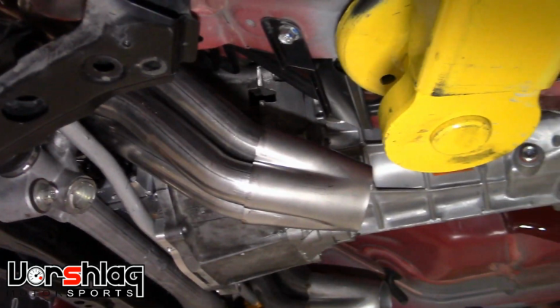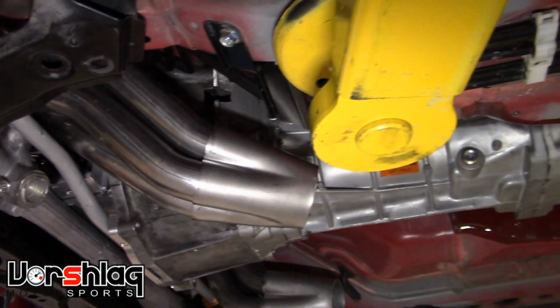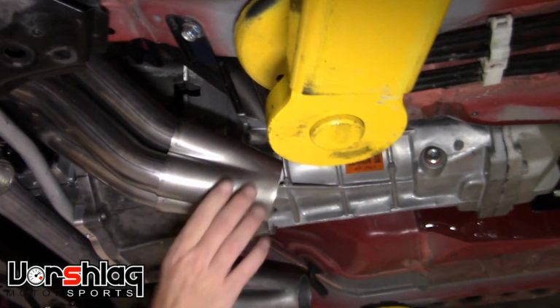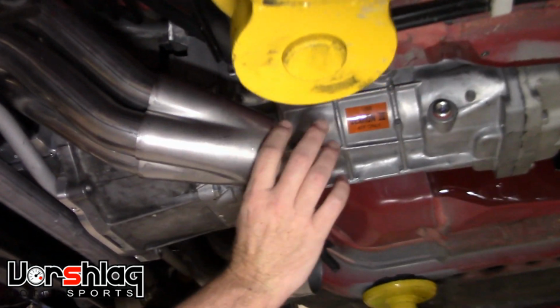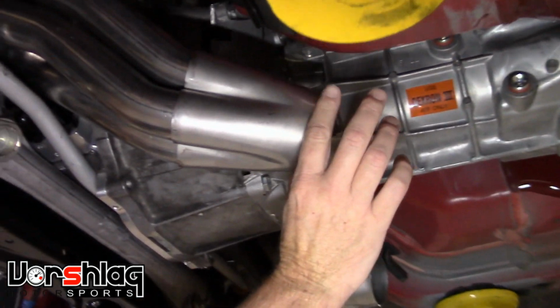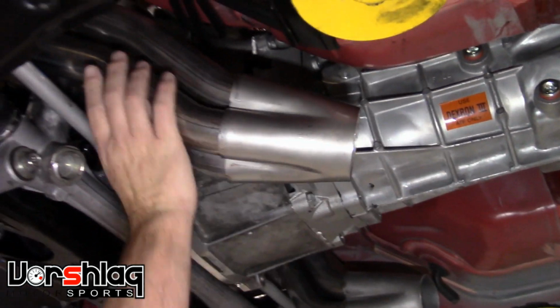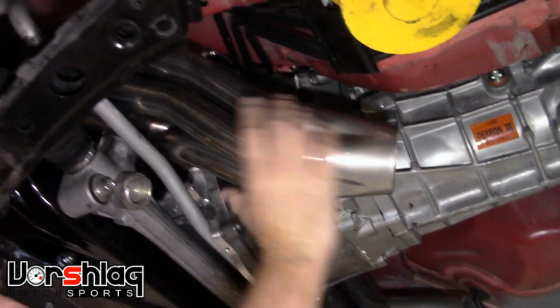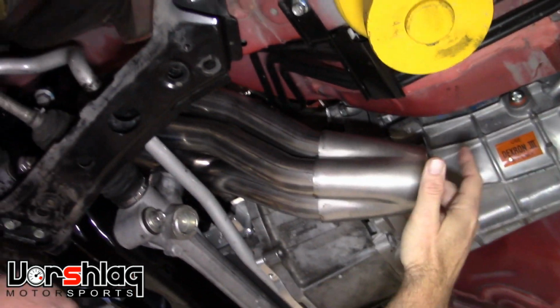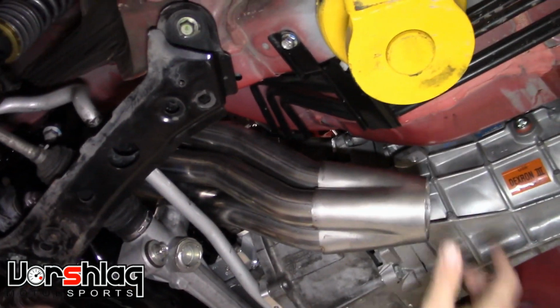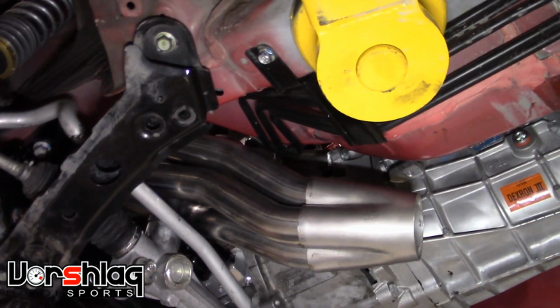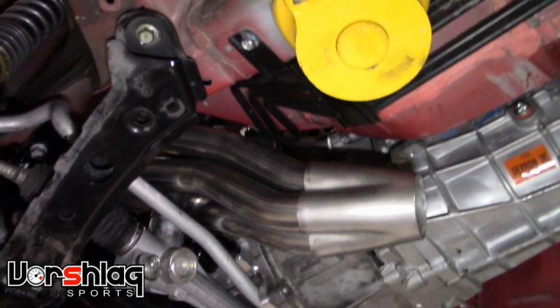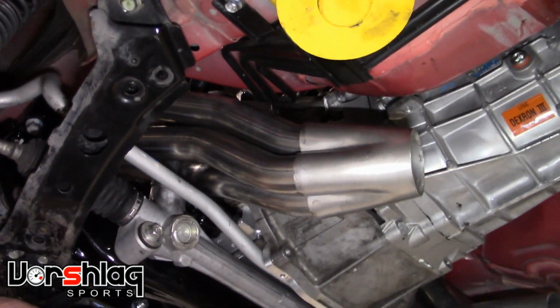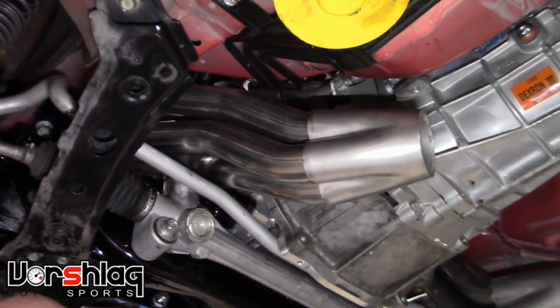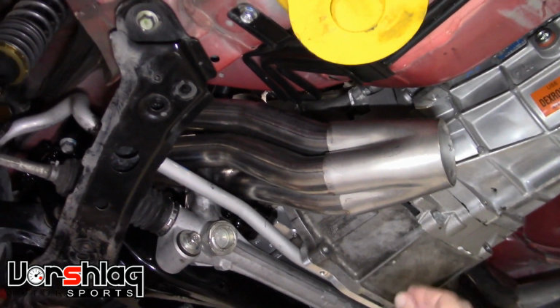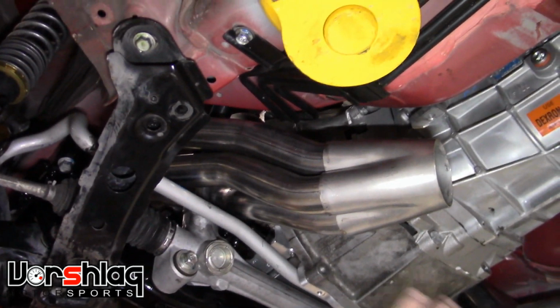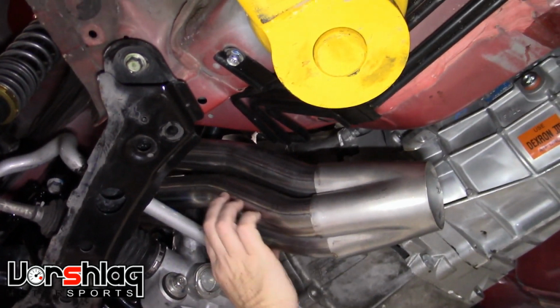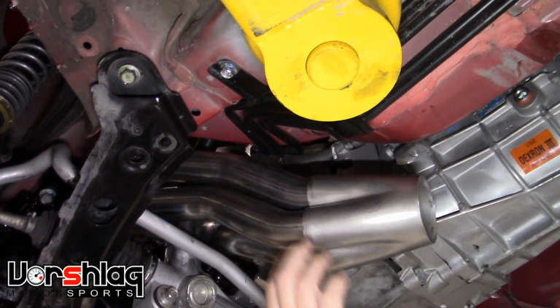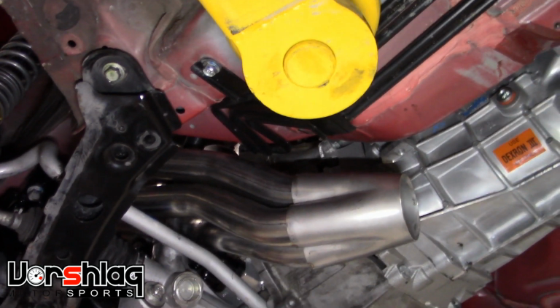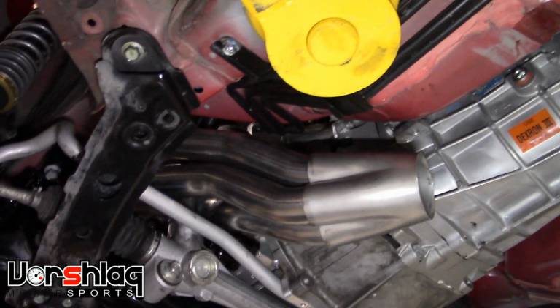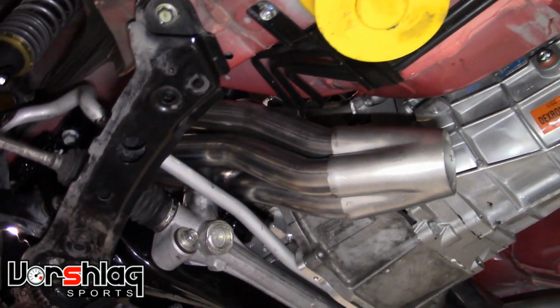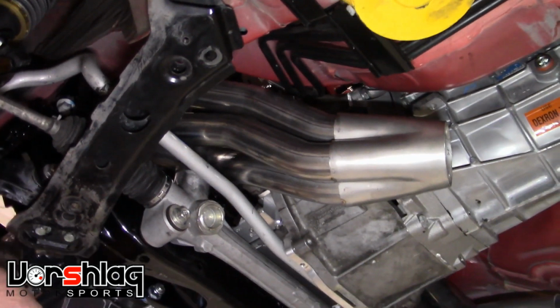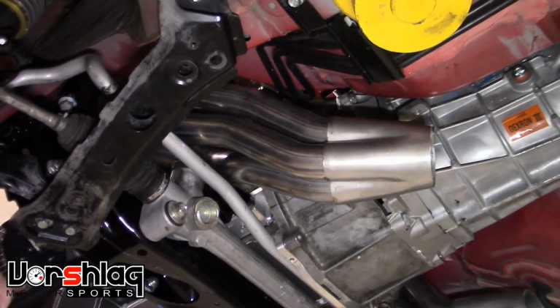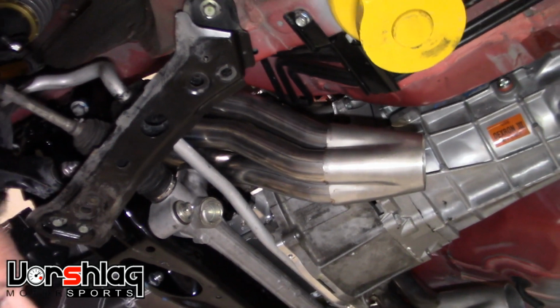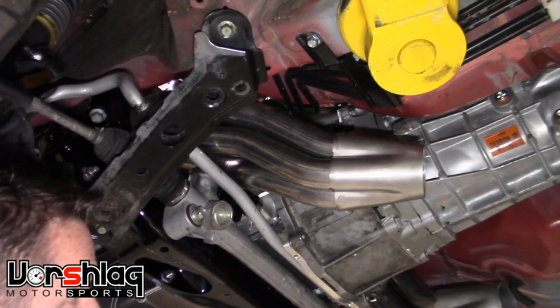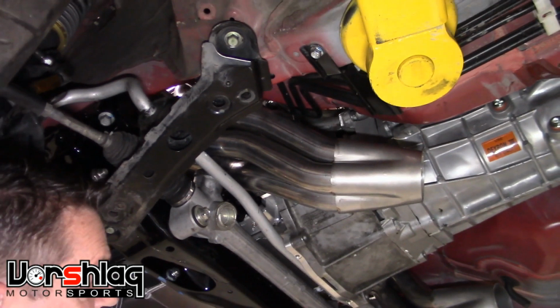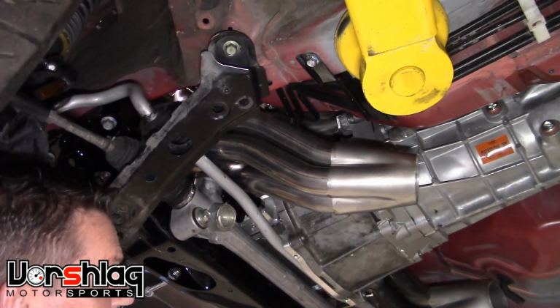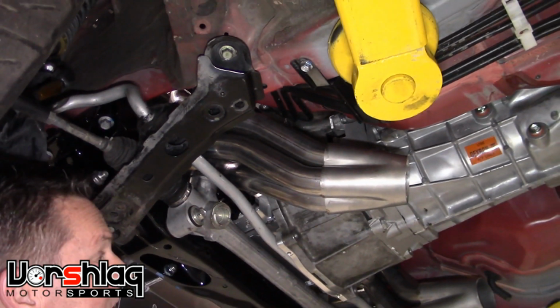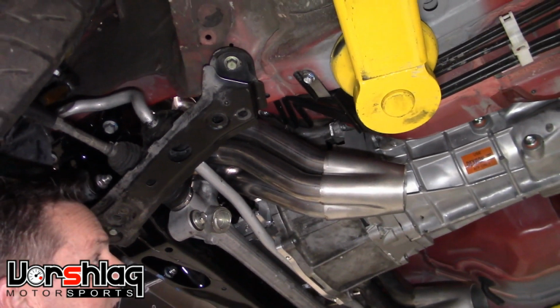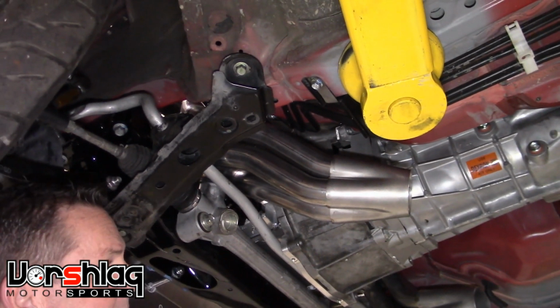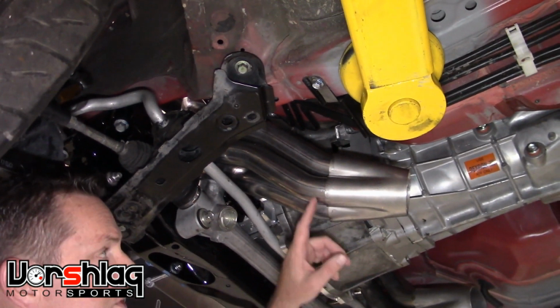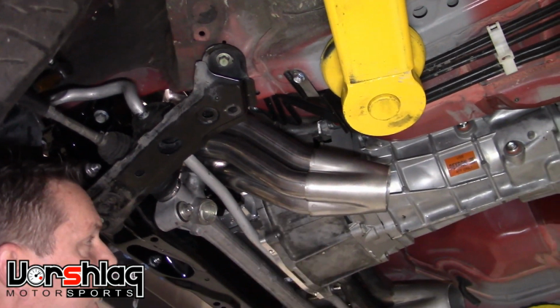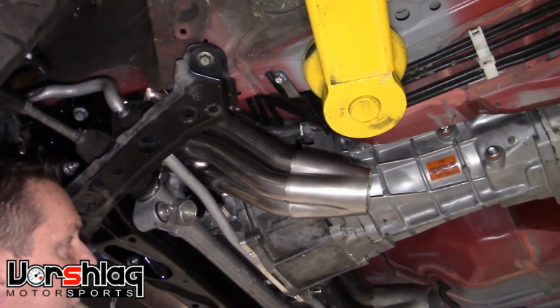The collectors — it's a three-inch merge collector. The cones aren't in there because this is just a pre-production mock-up, but these are CNC bent so this is how they will look in production. Of course these will be fully welded.